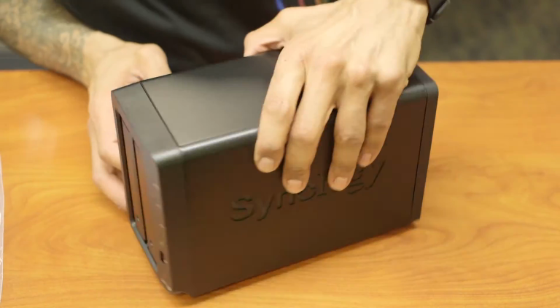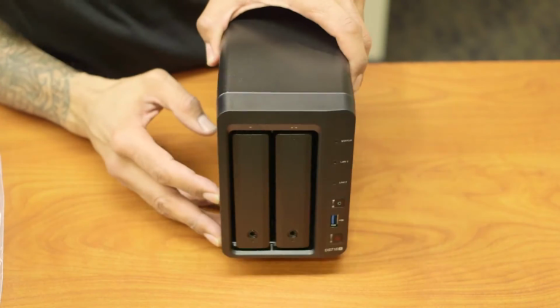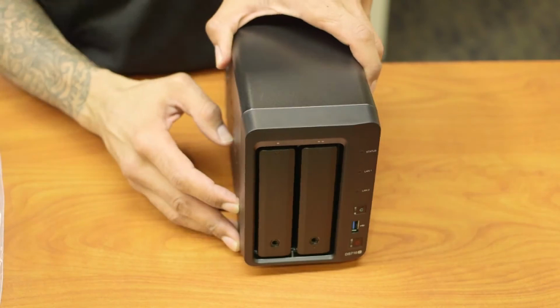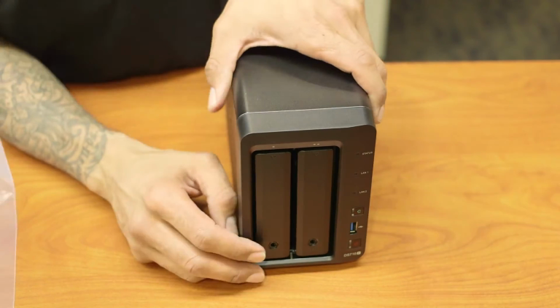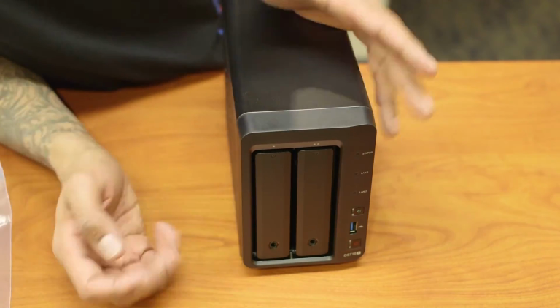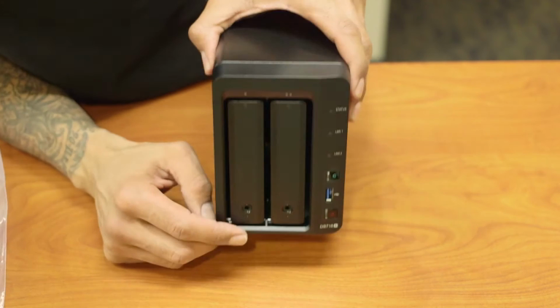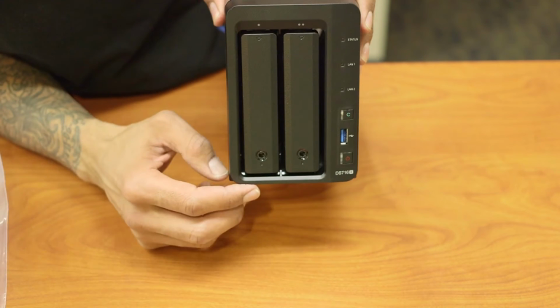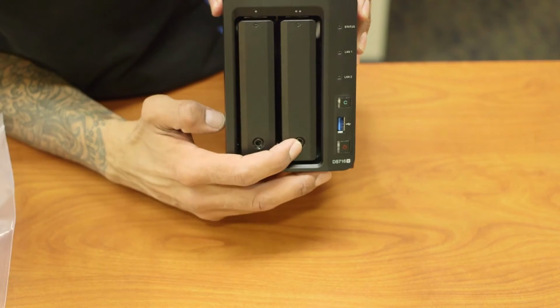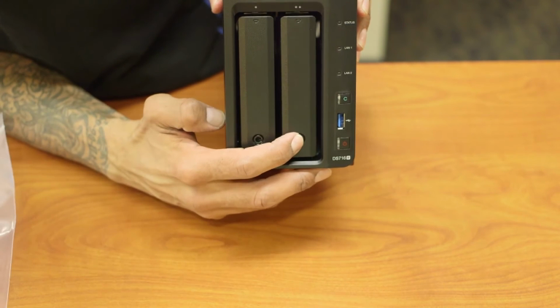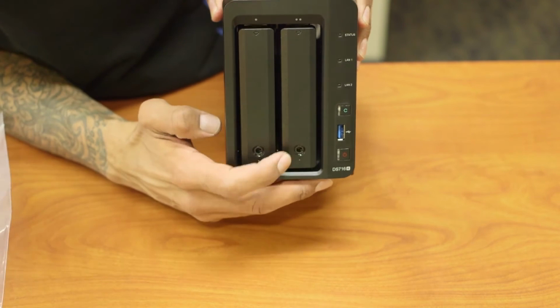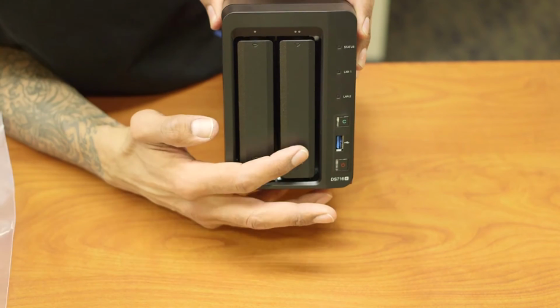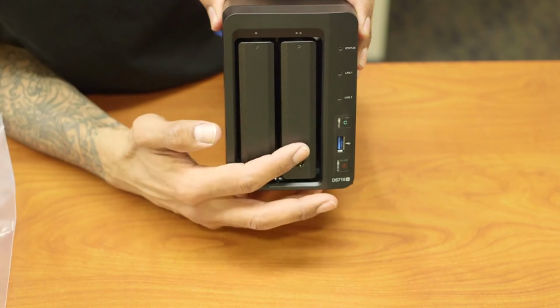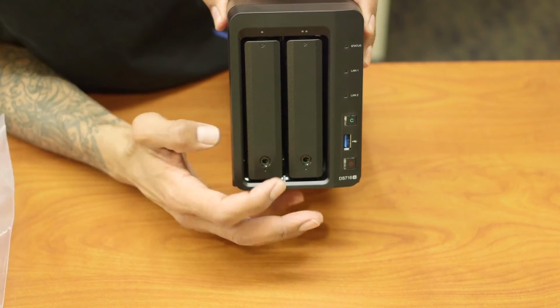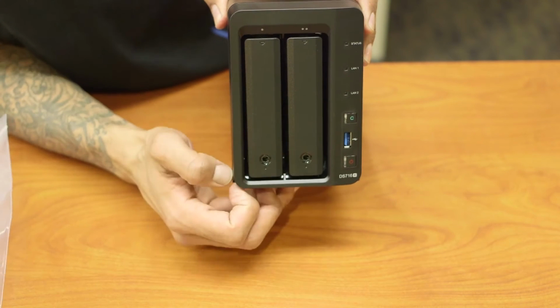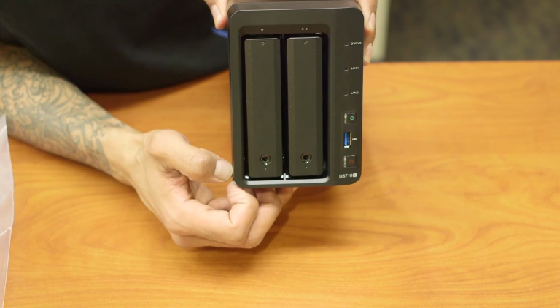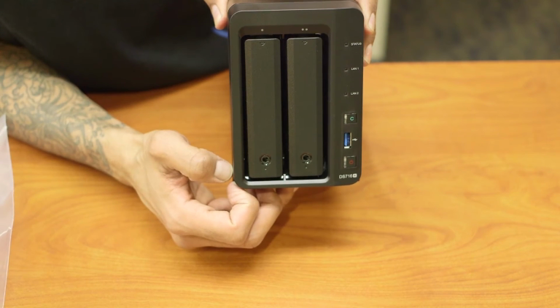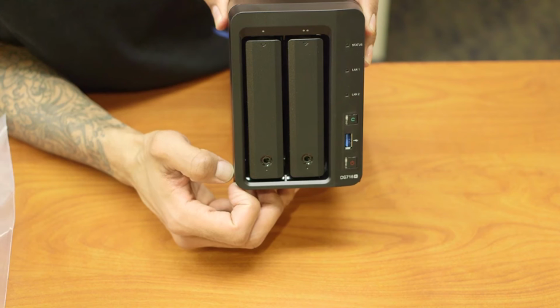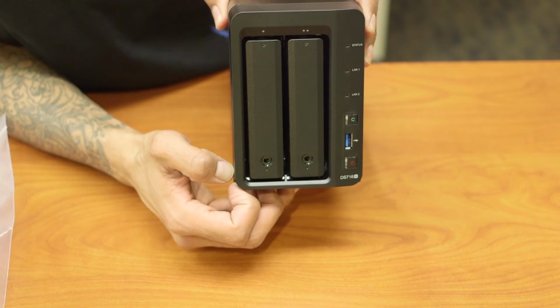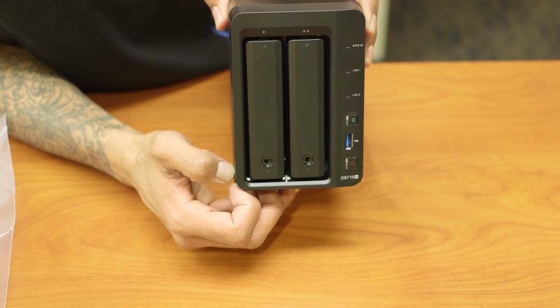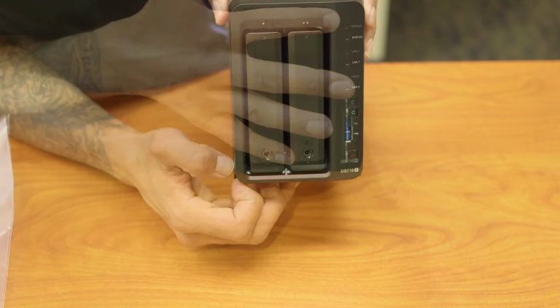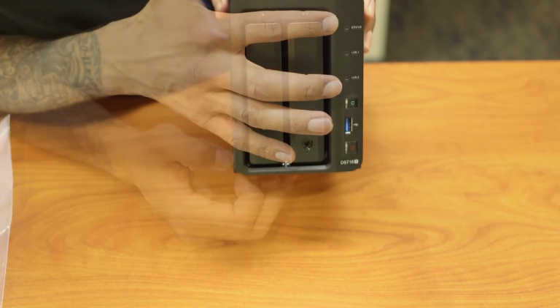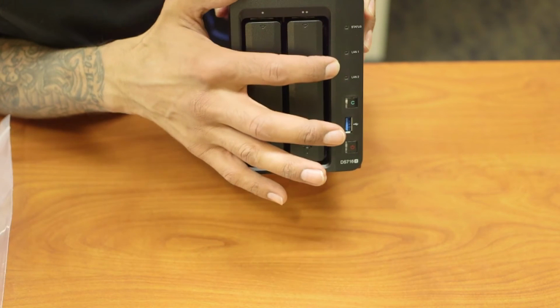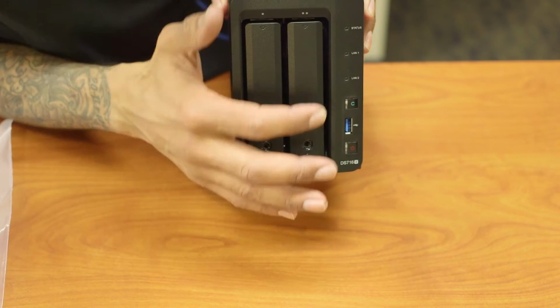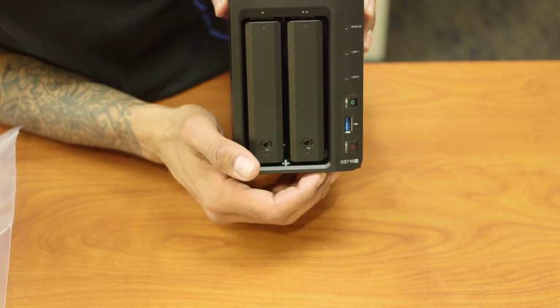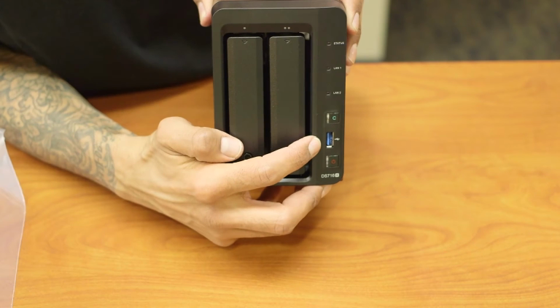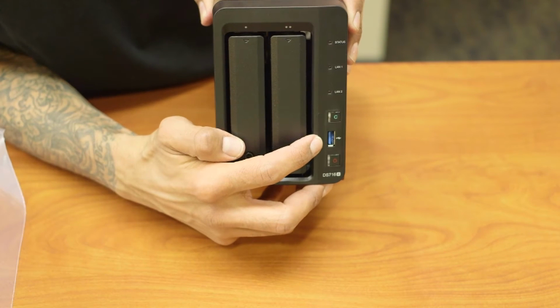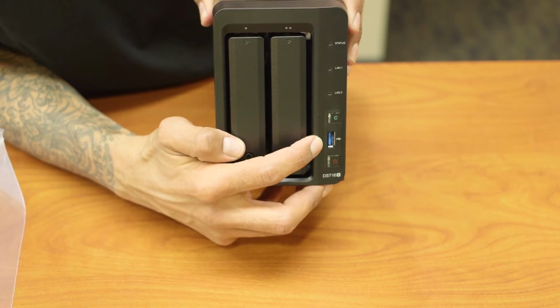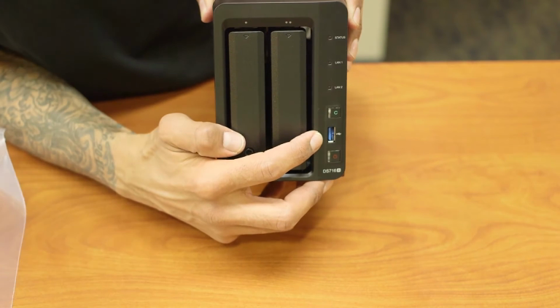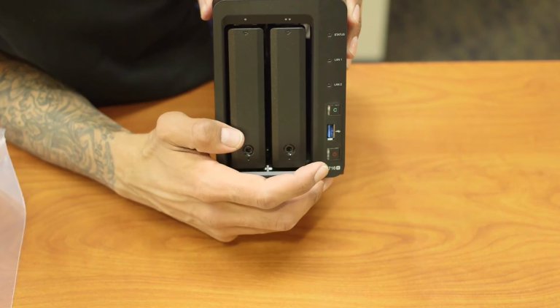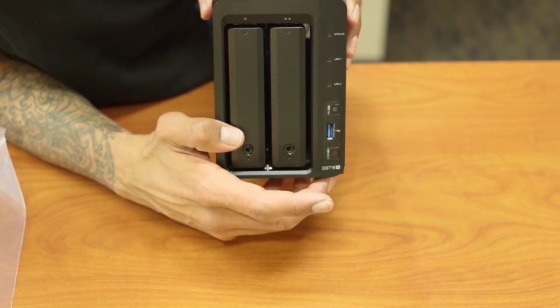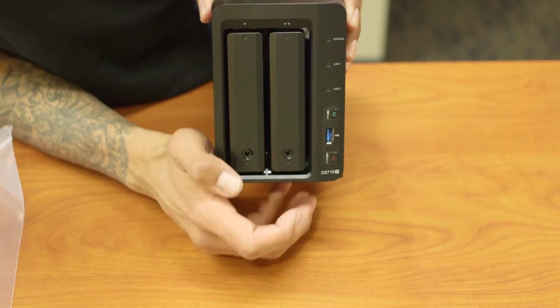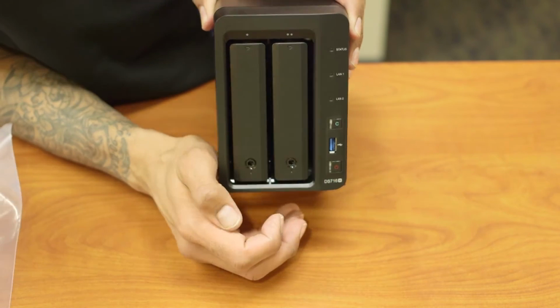Let's look at the front. On the front you have your two bays — this is where you insert your SATA 3 hard drives. You've got your LED display, a 3.0 USB port right here in the front, and your power button.